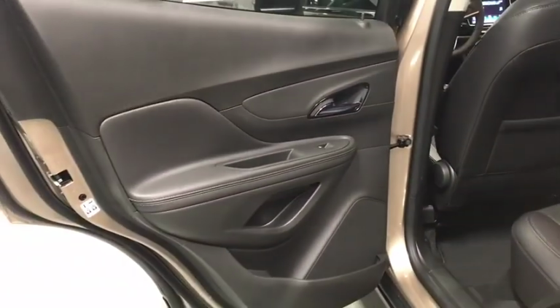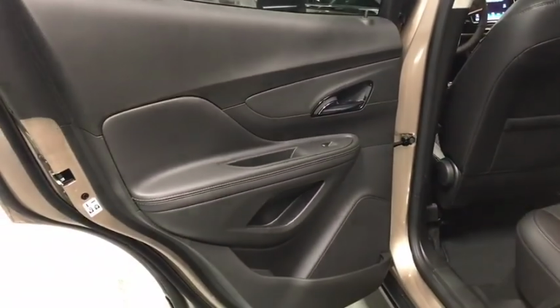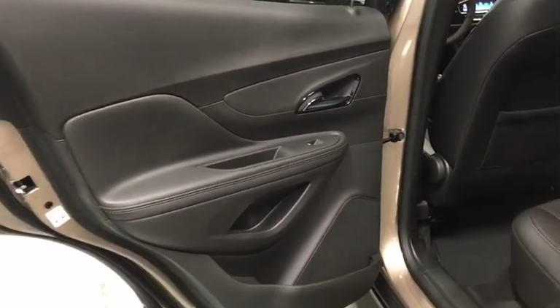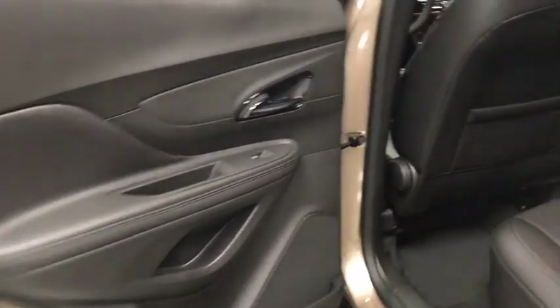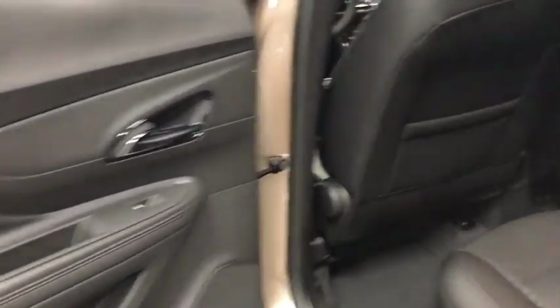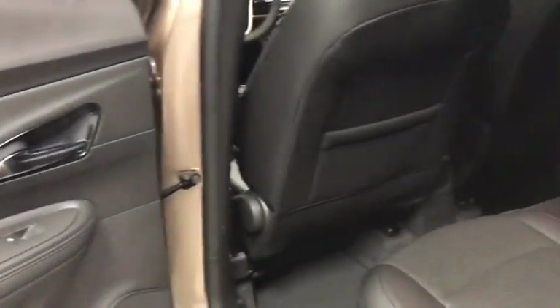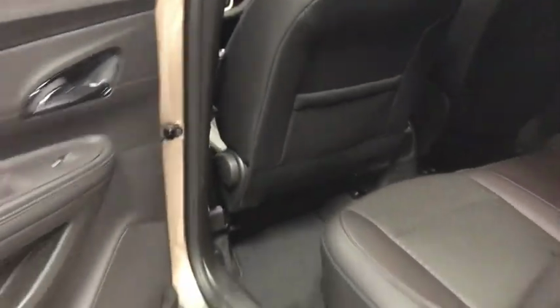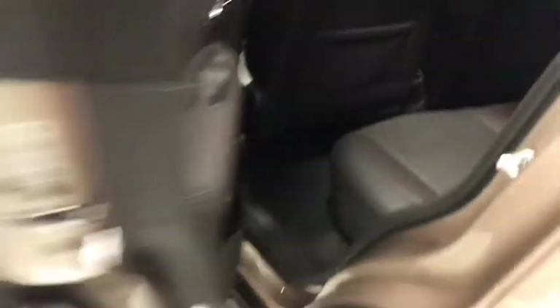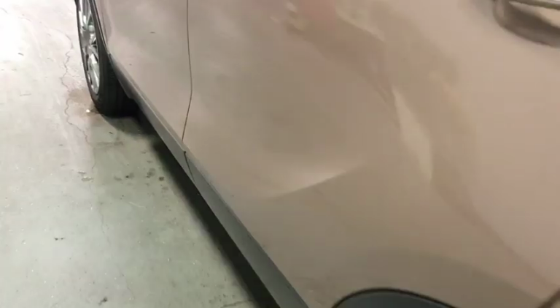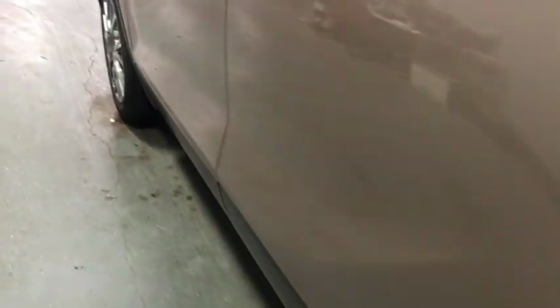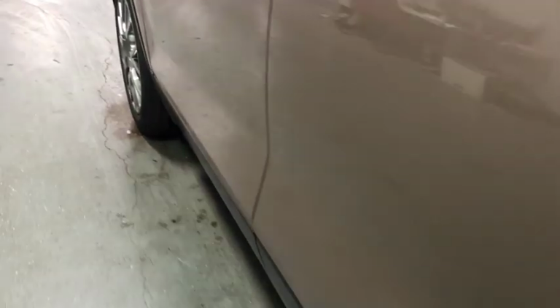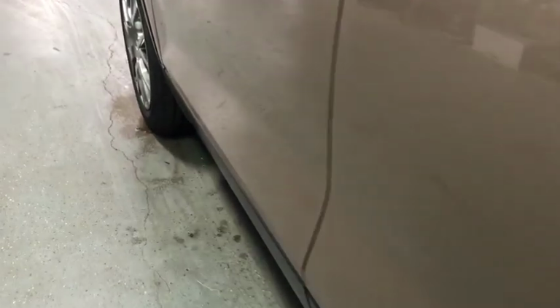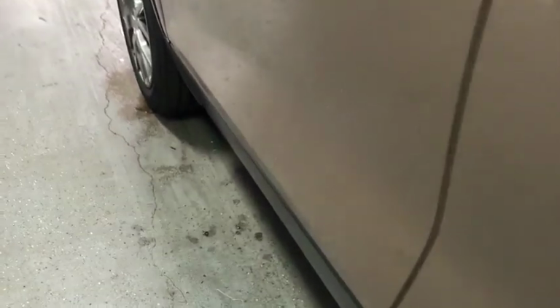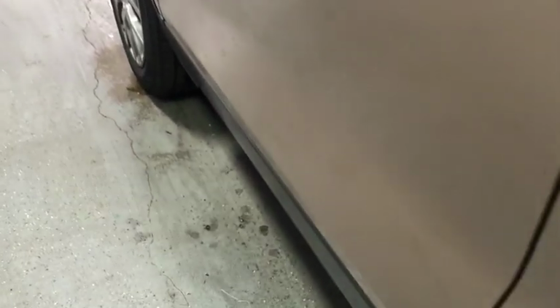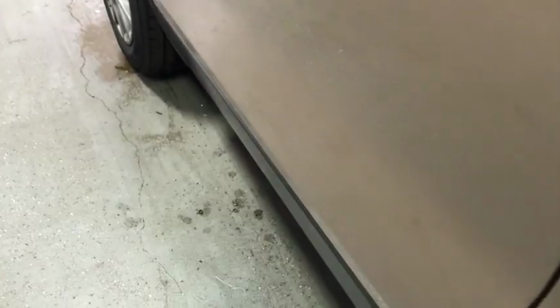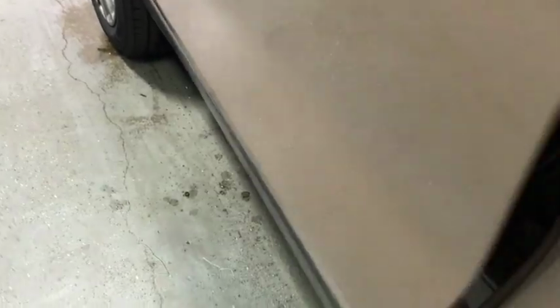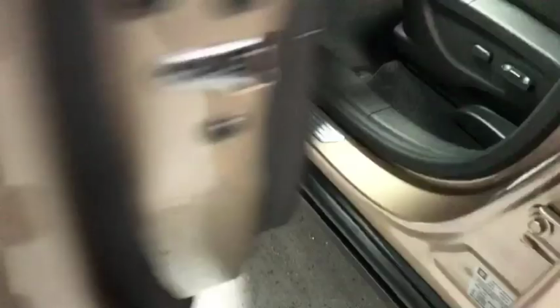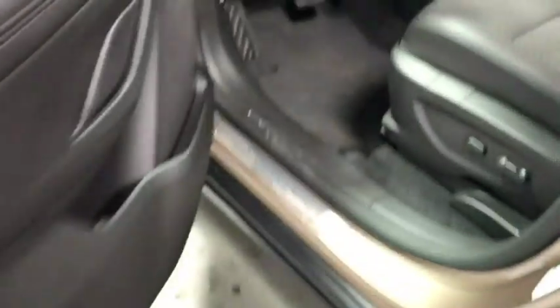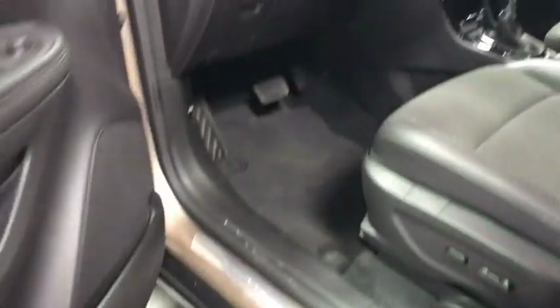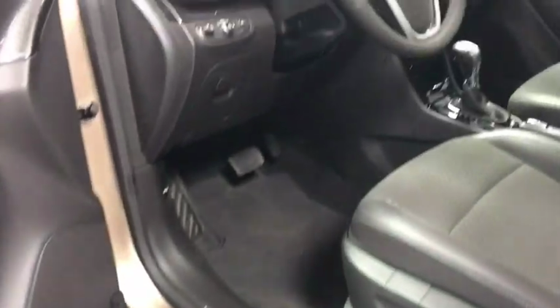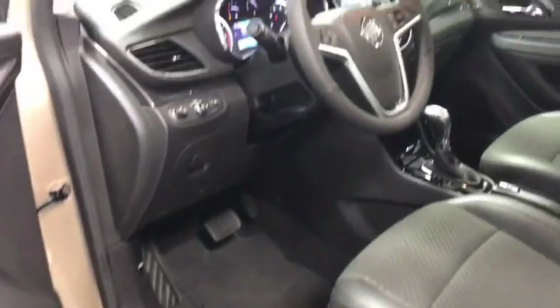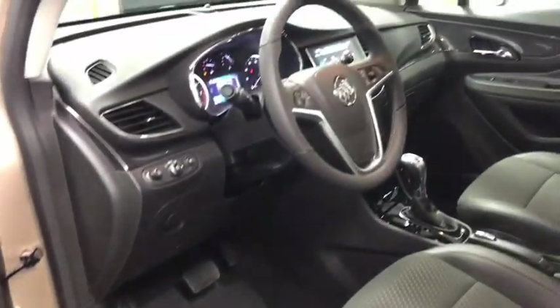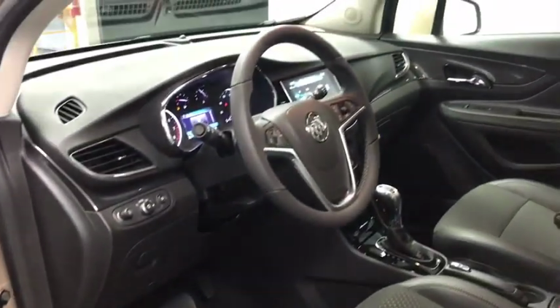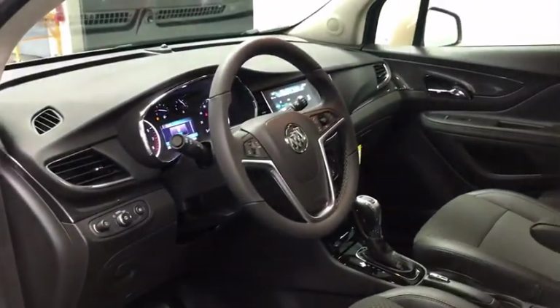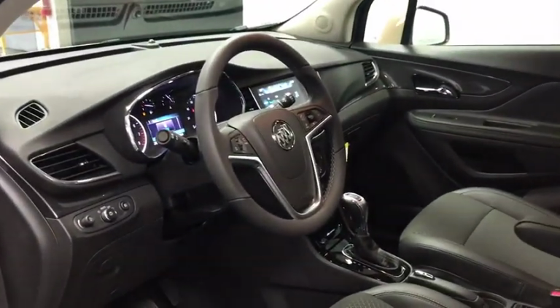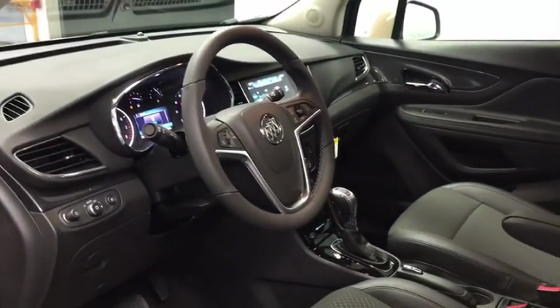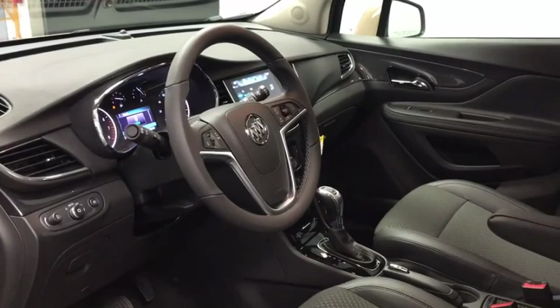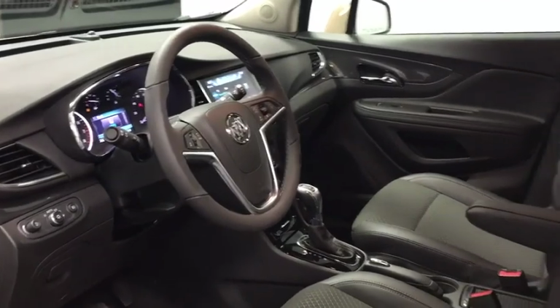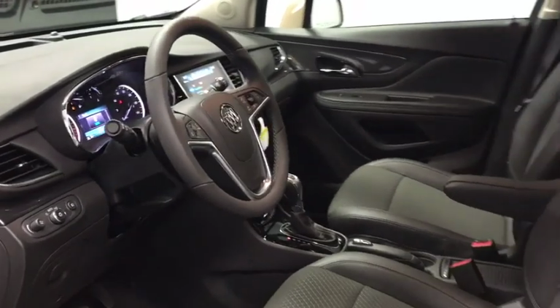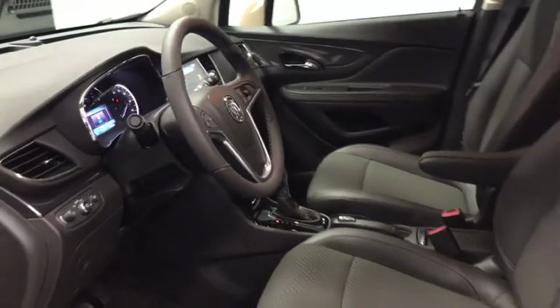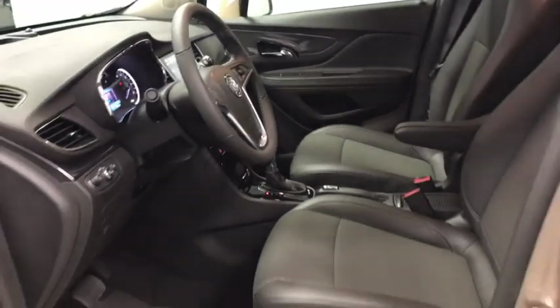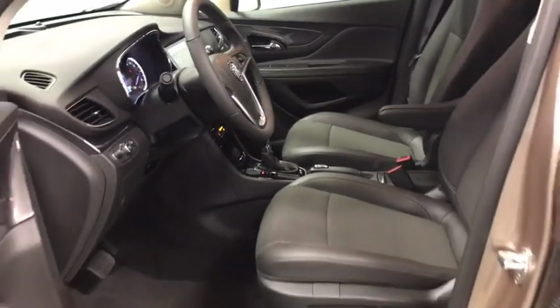Remote keyless entry, brake assist, front bucket seats, driver vanity mirror. If you like it online, you'll love it in your driveway. Take it for a spin today.